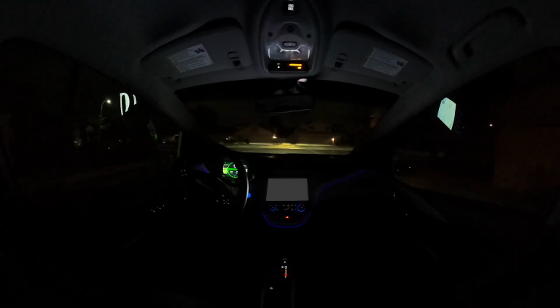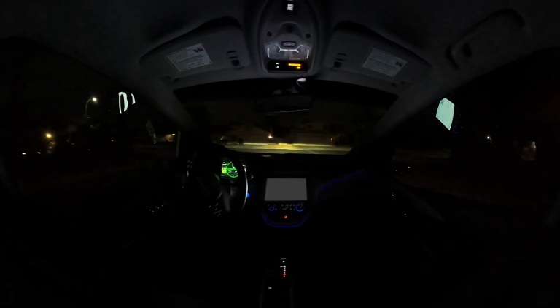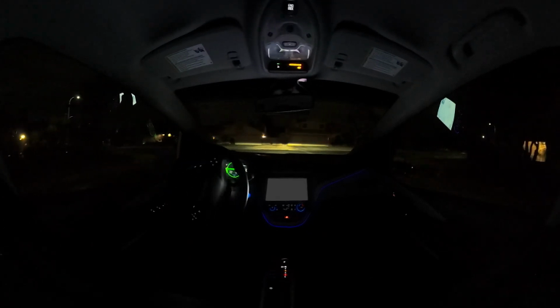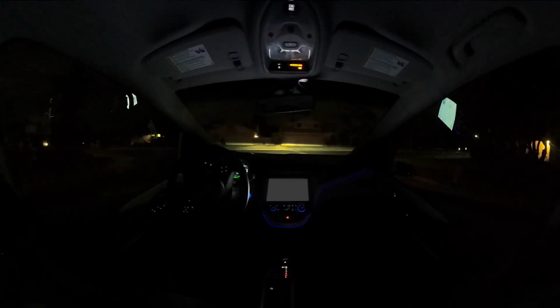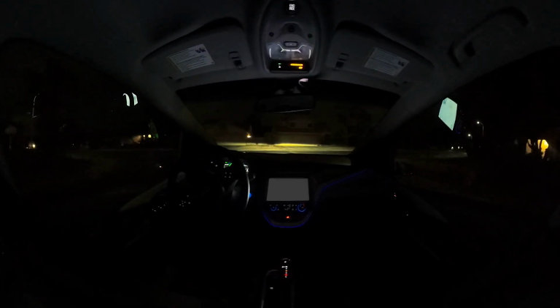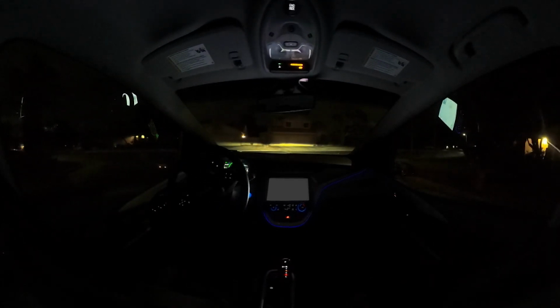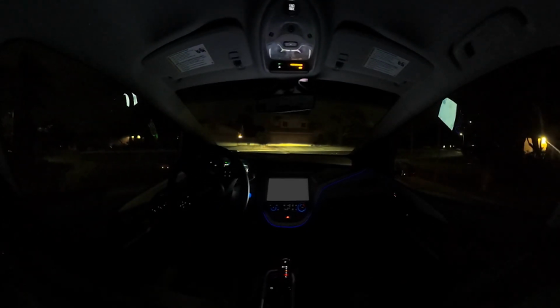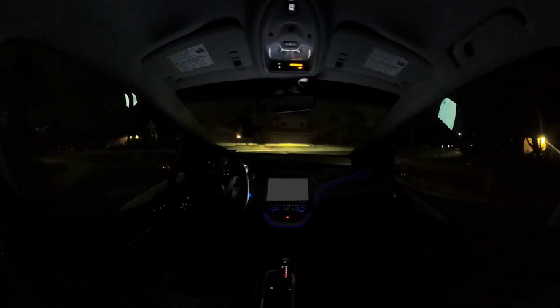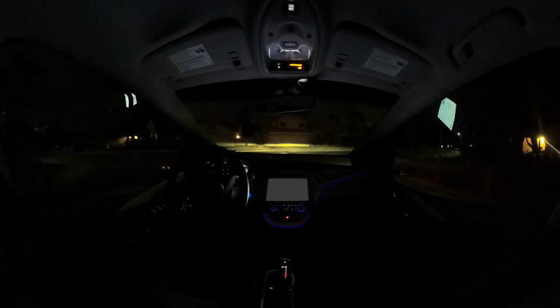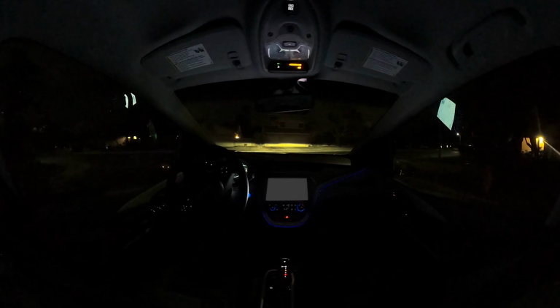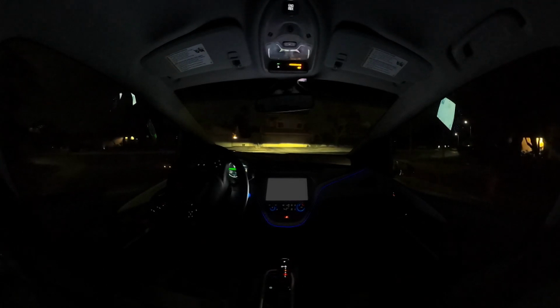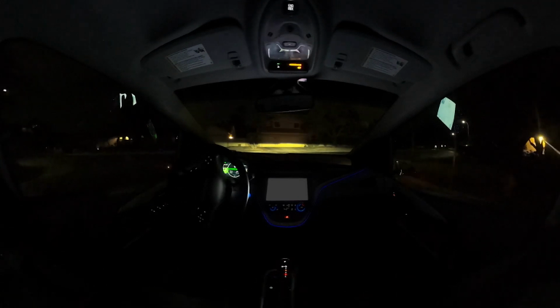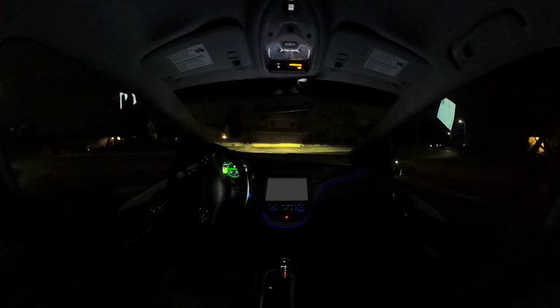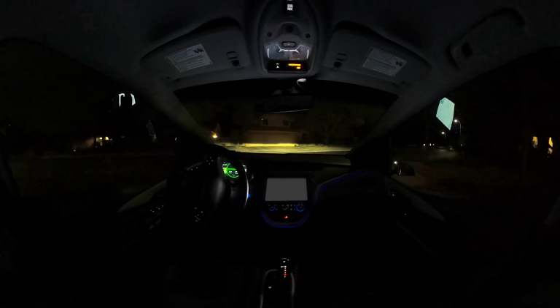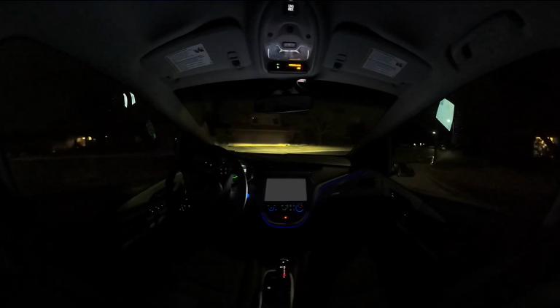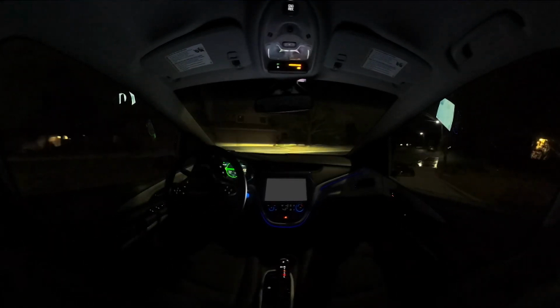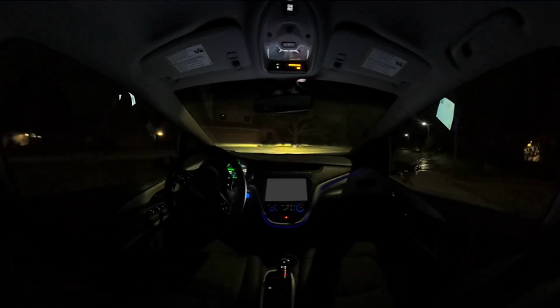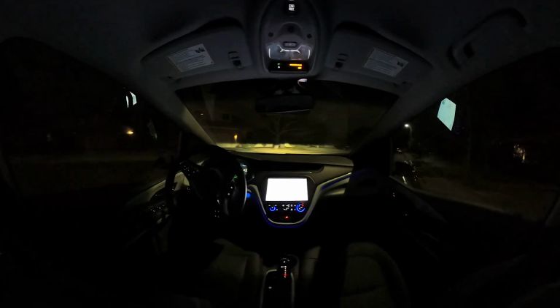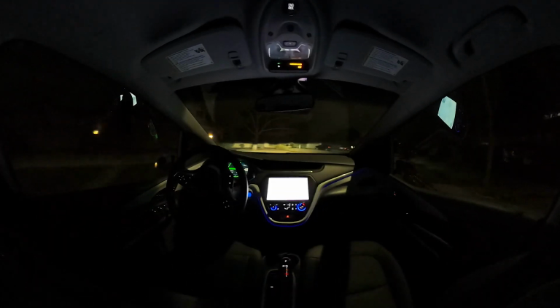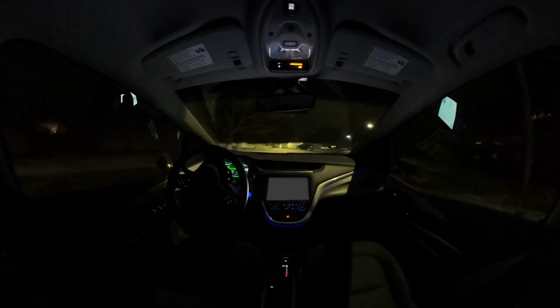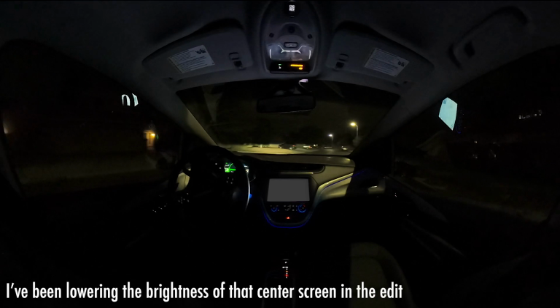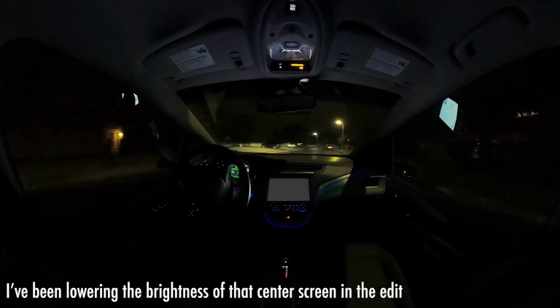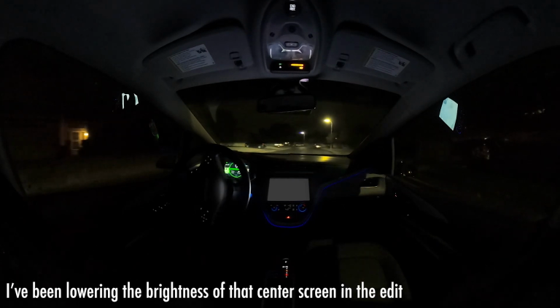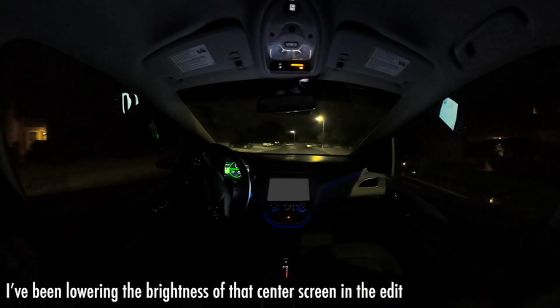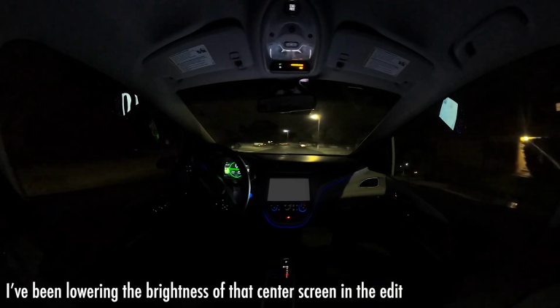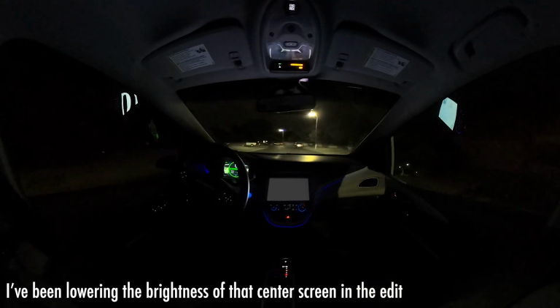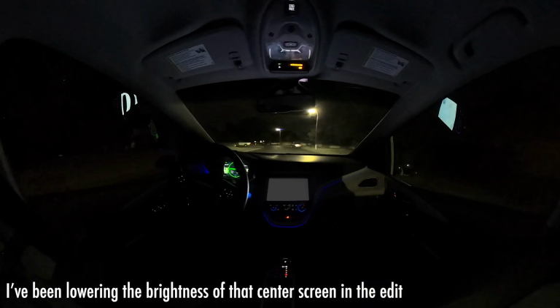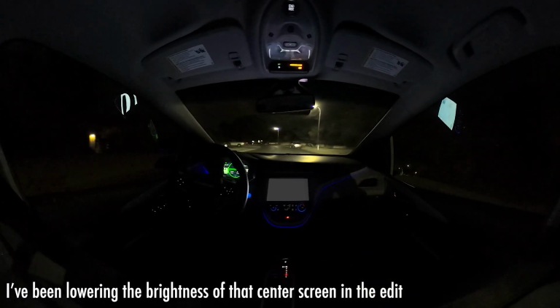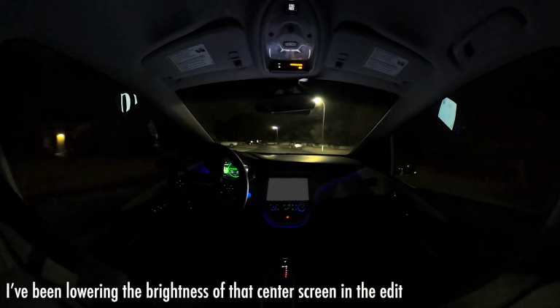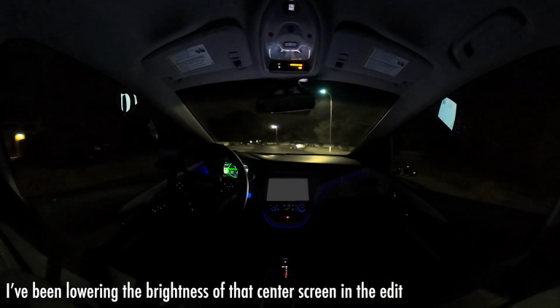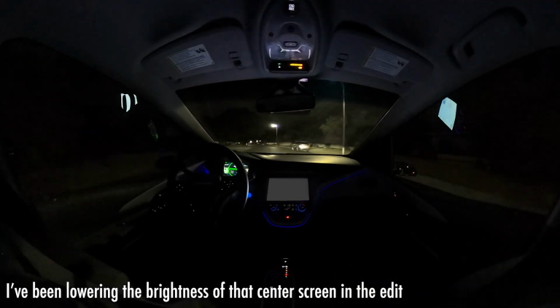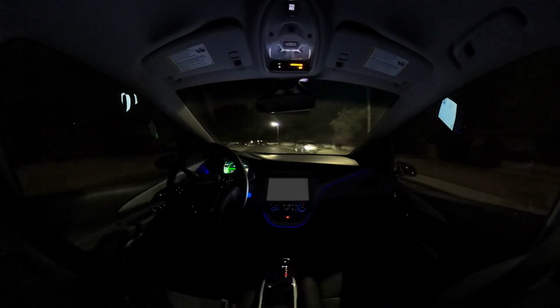I do wish the default brightness of the screen was a little bit lower for nighttime, but not a super big deal as those things go.